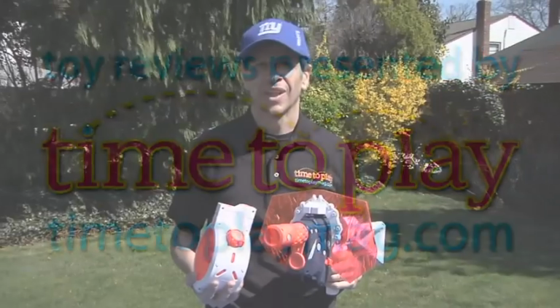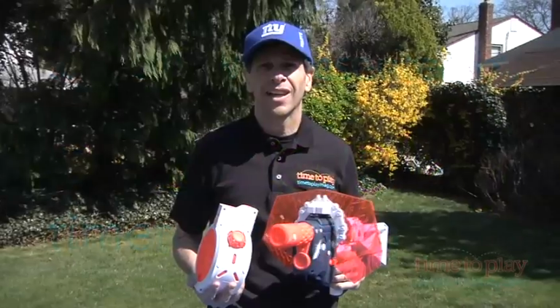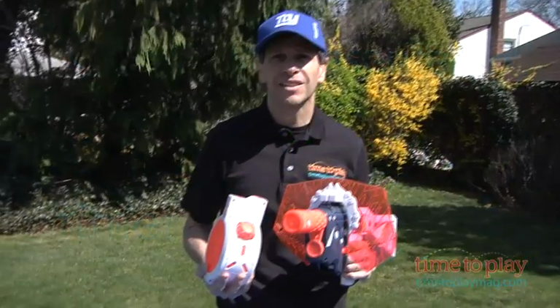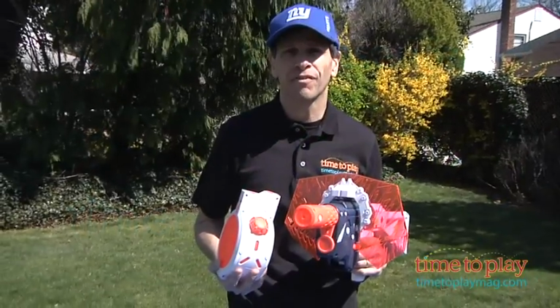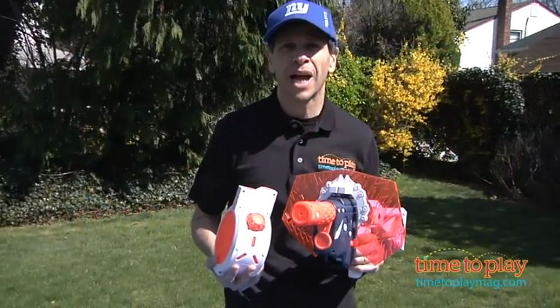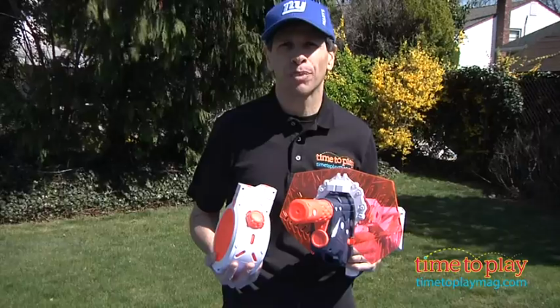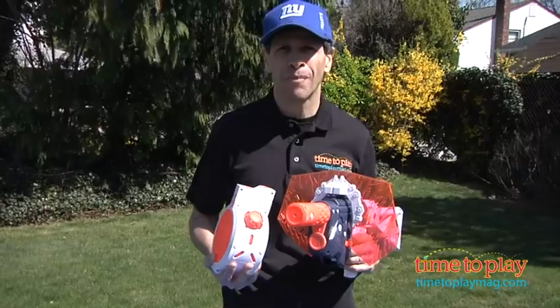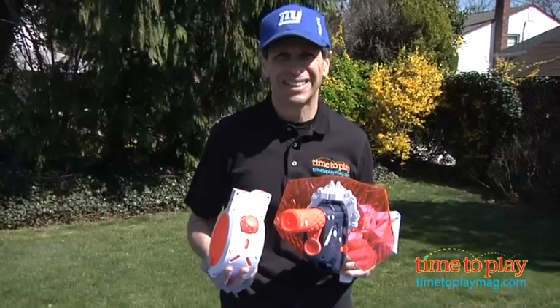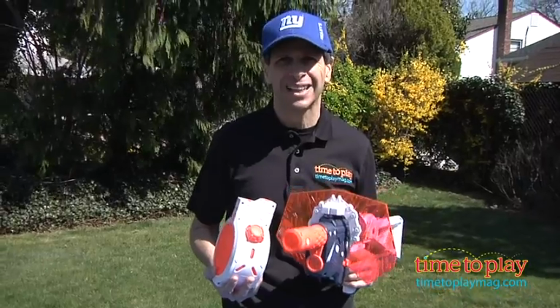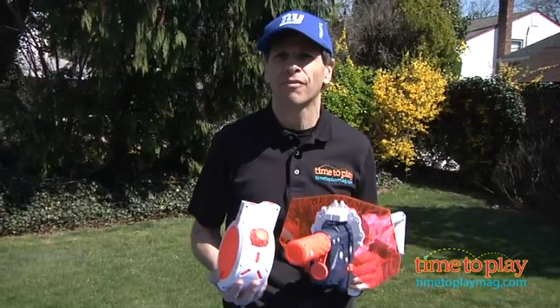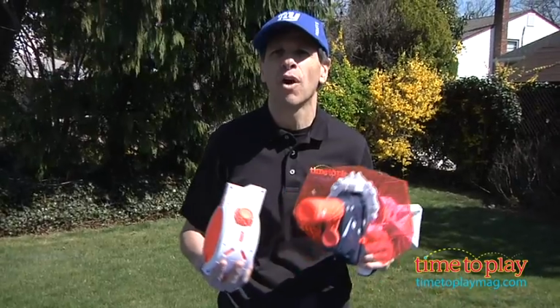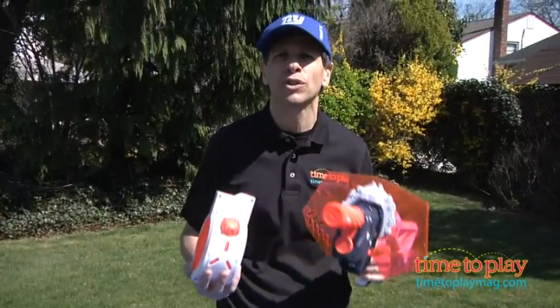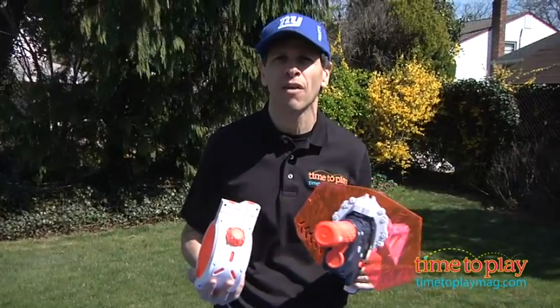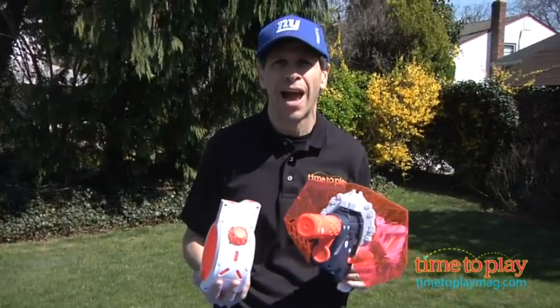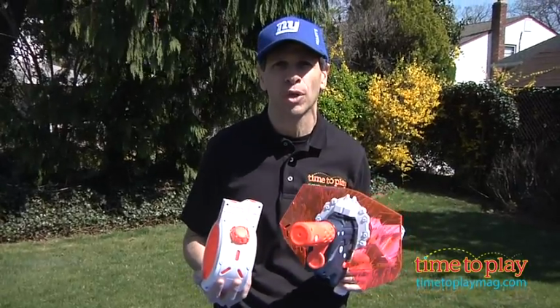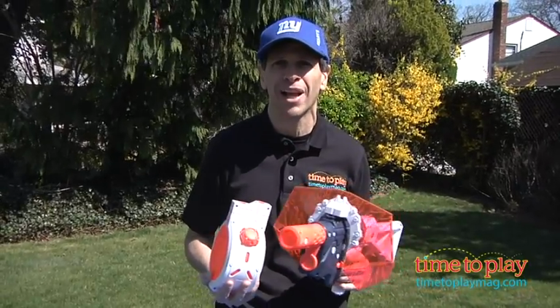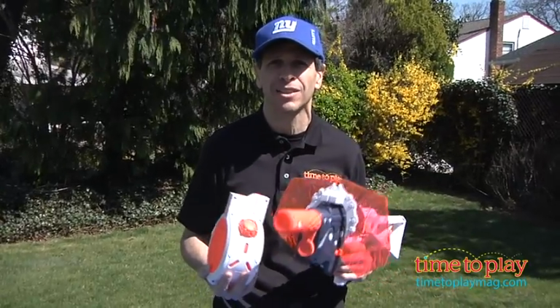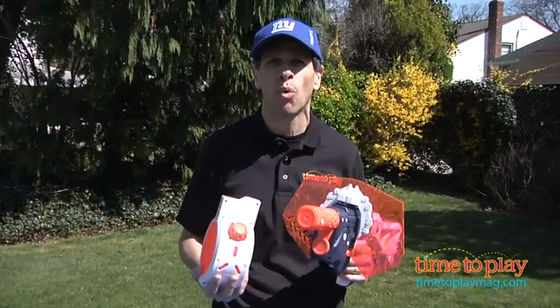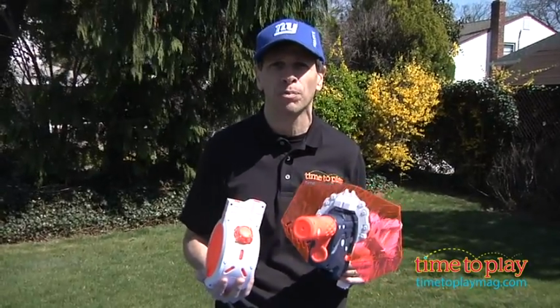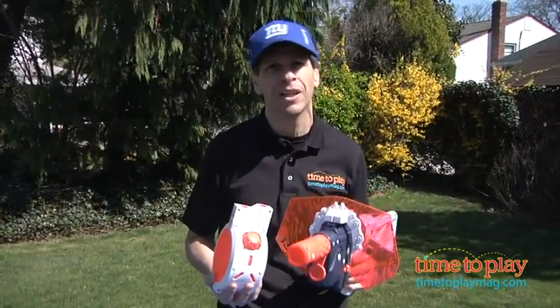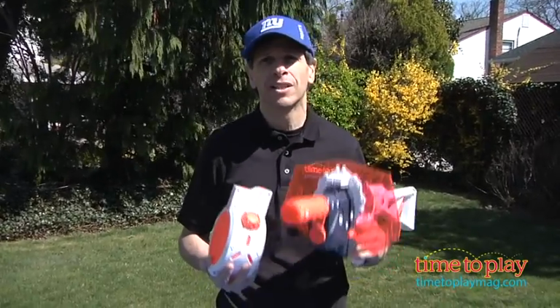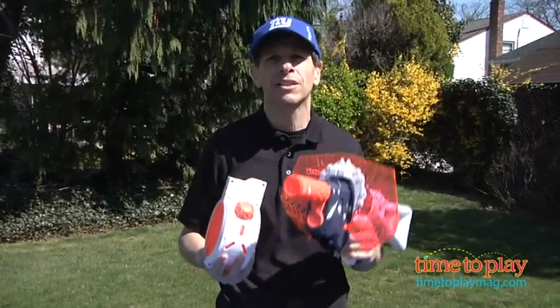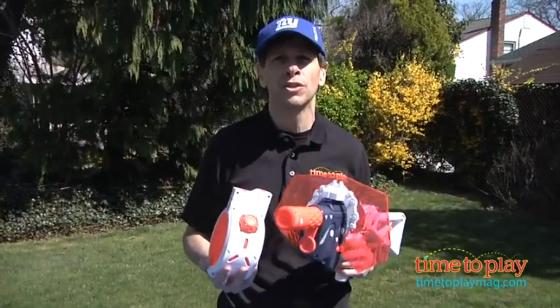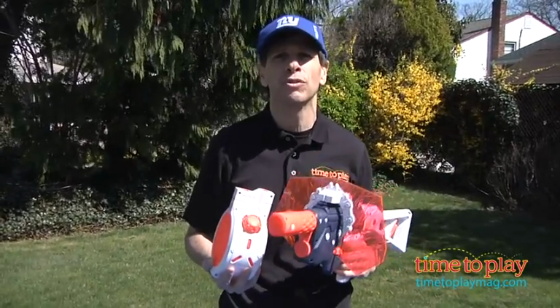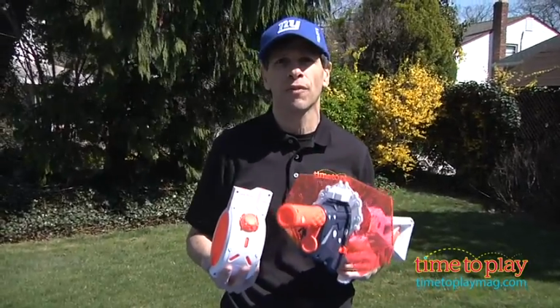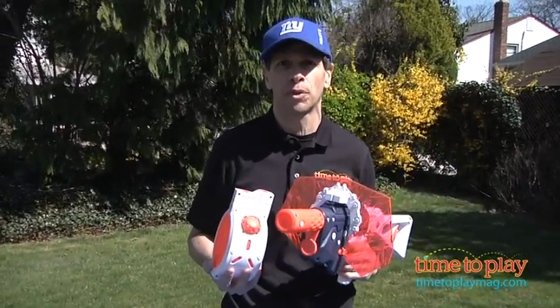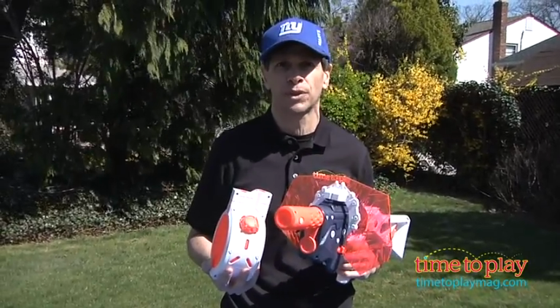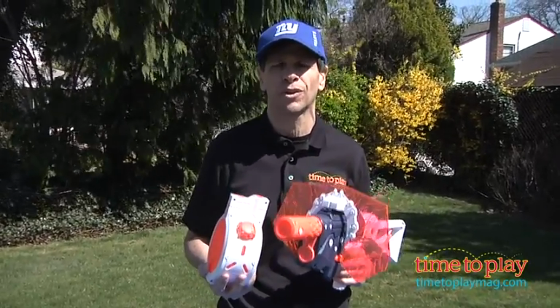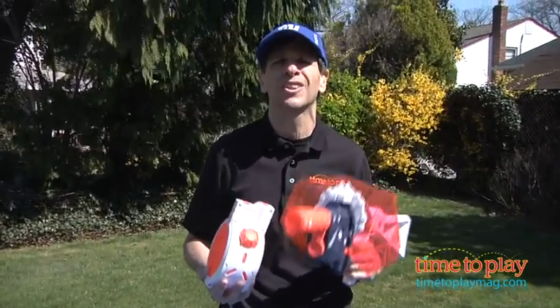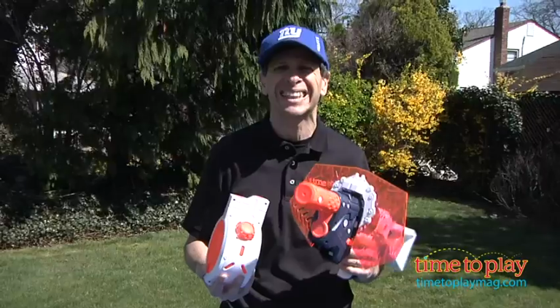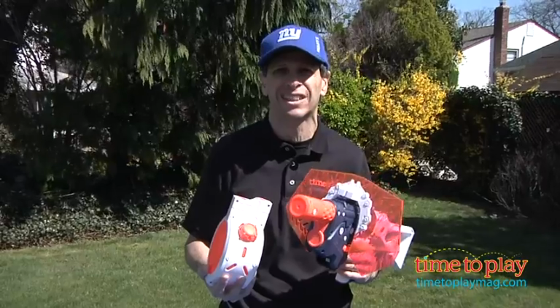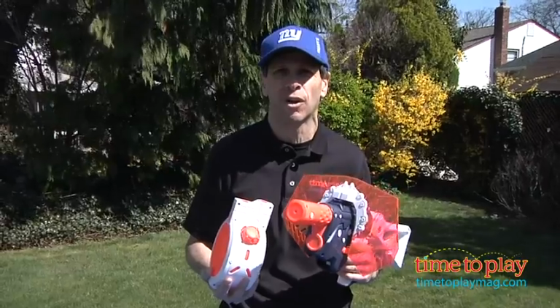Hey, this is Jim from TimeToPlayMag.com. For those who love outdoor blasters and water play, this is the new Nerf Super Soaker Lightning Storm.